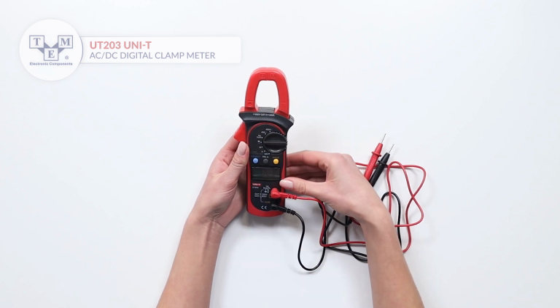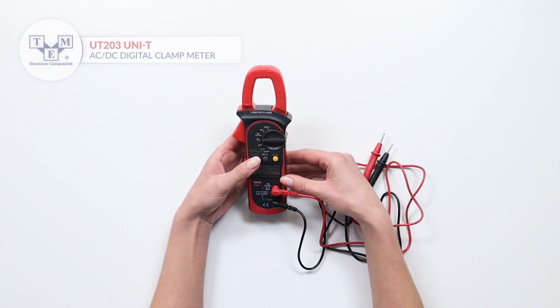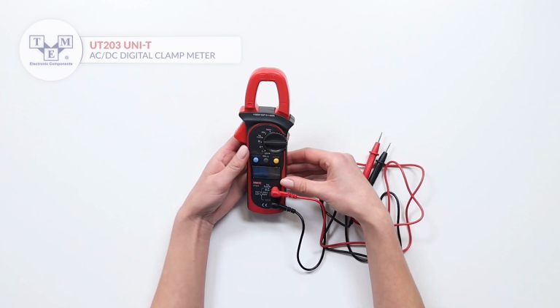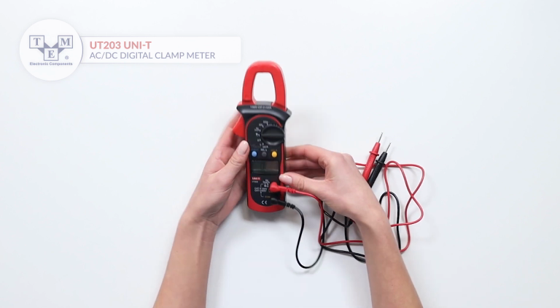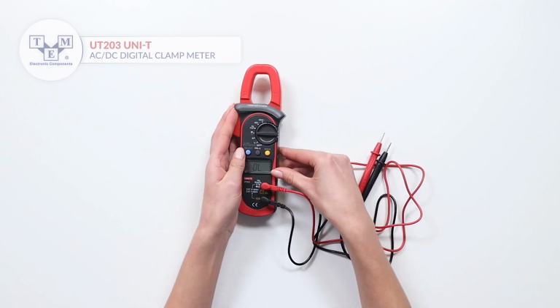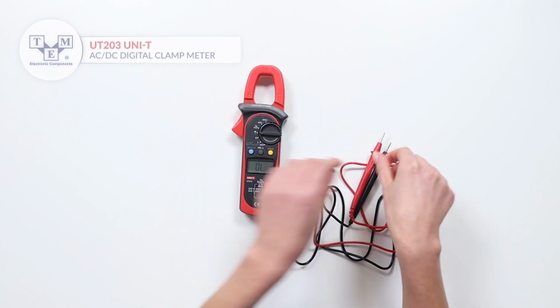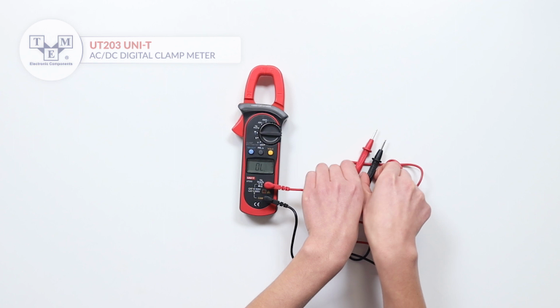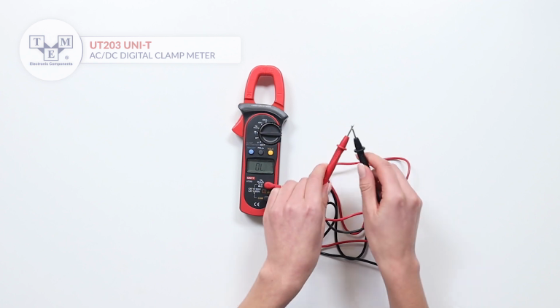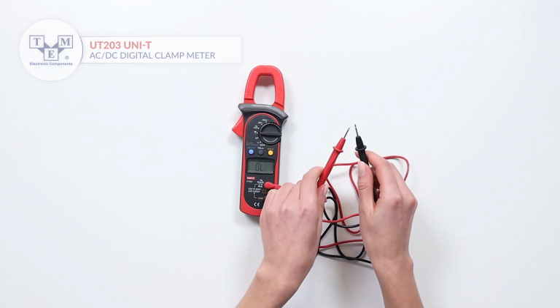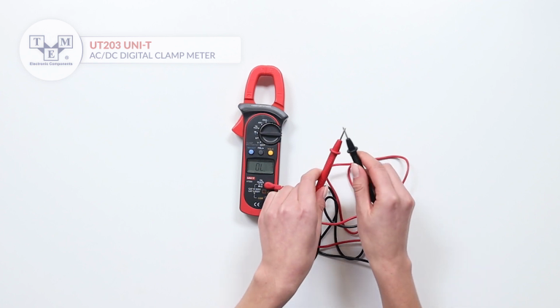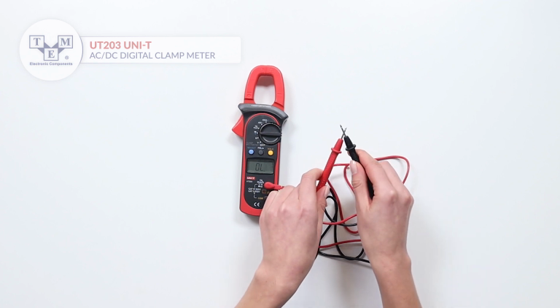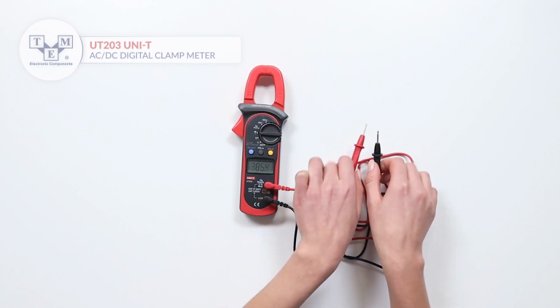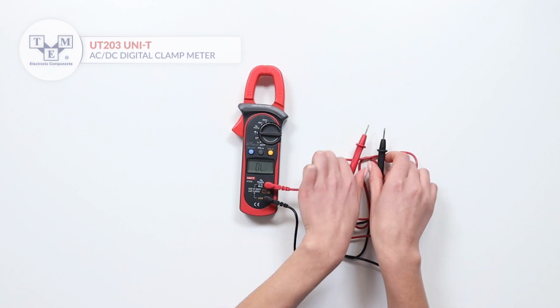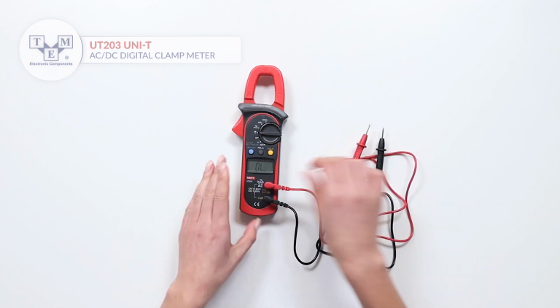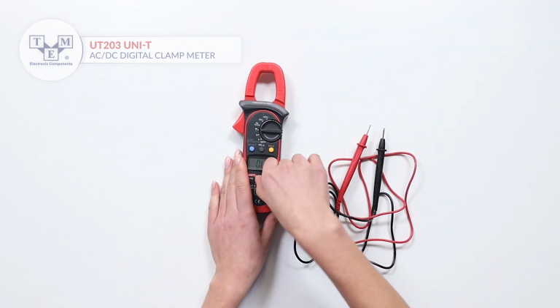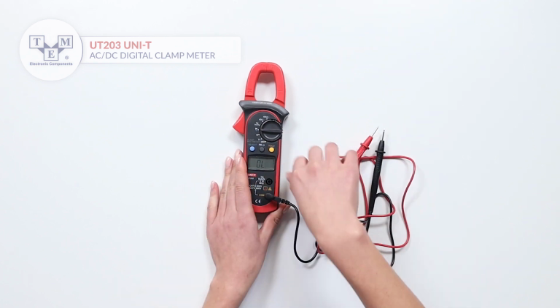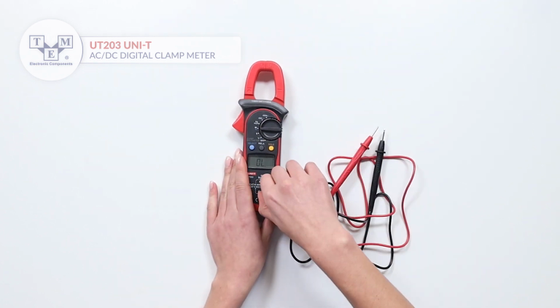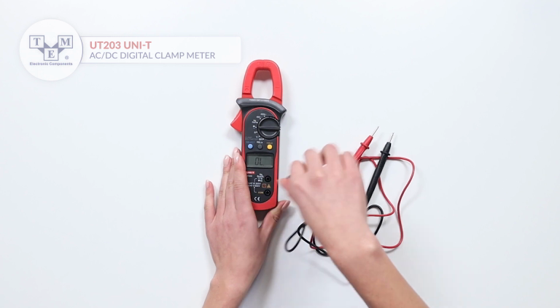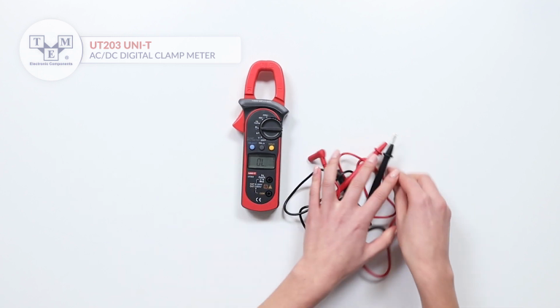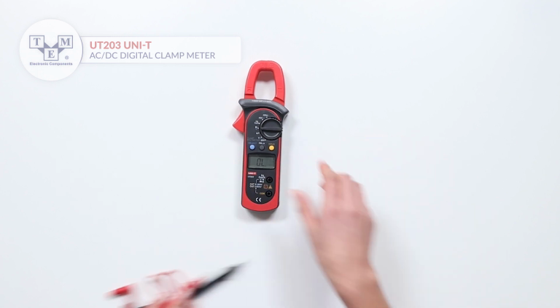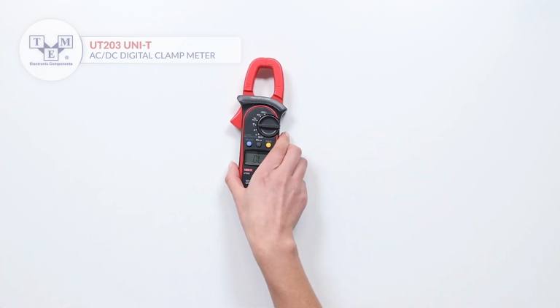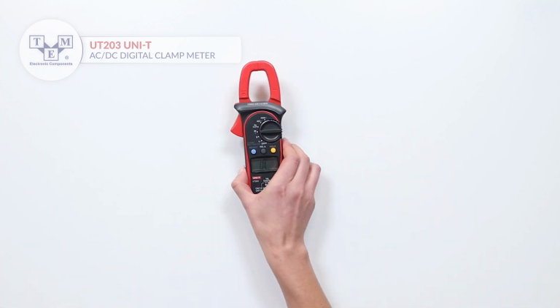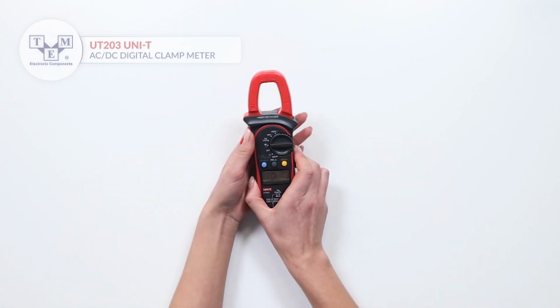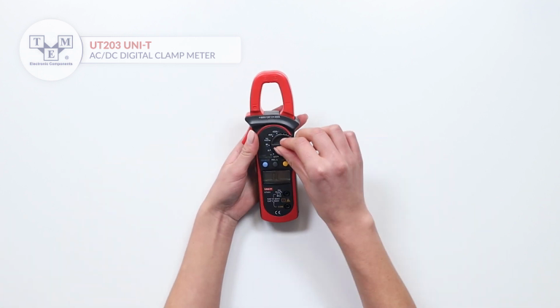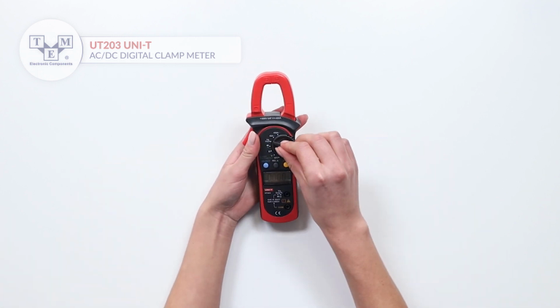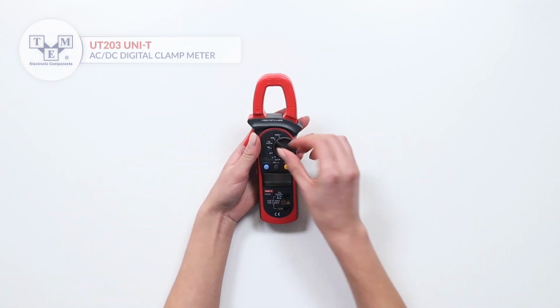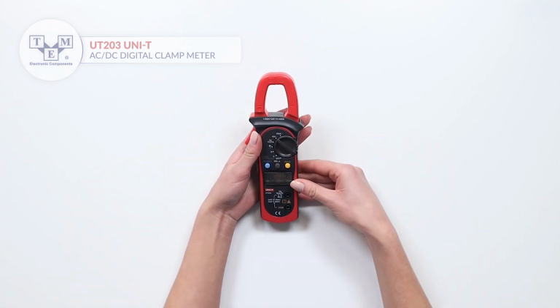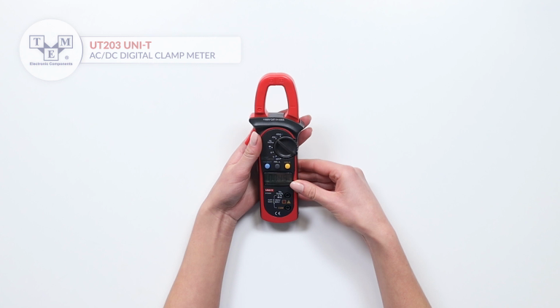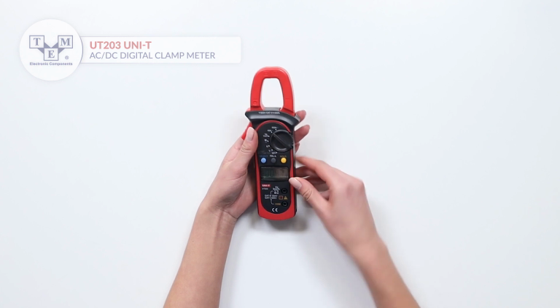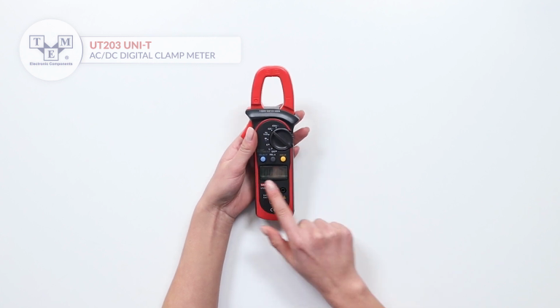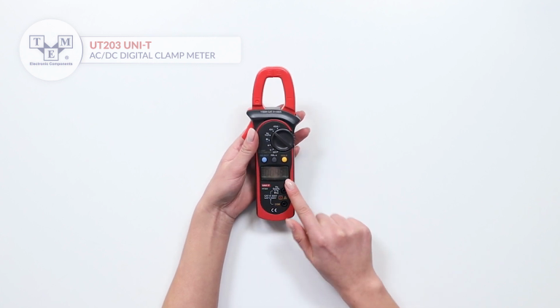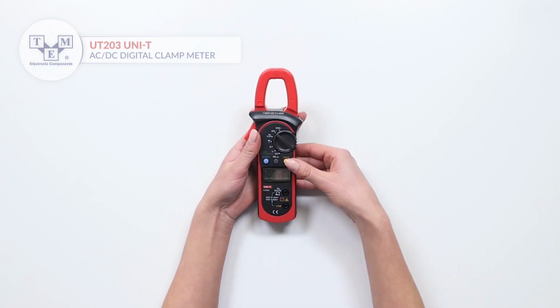The UT203 can also measure resistance and frequency and perform diode and continuity tests. Other functions such as overflow indication, polarization indicator, and auto-ranging are included.